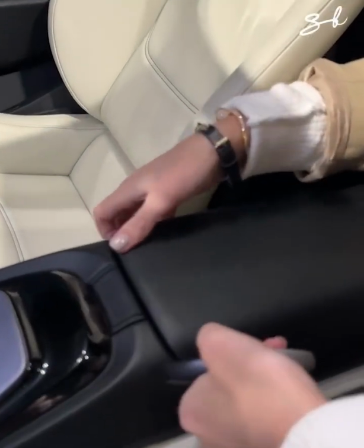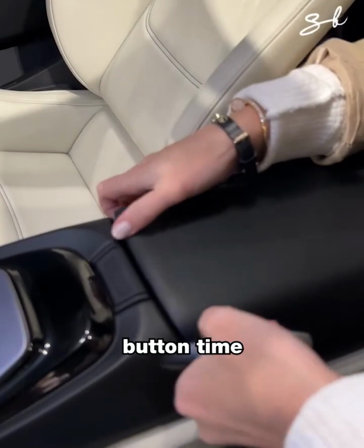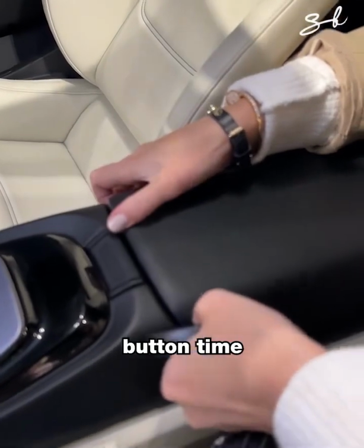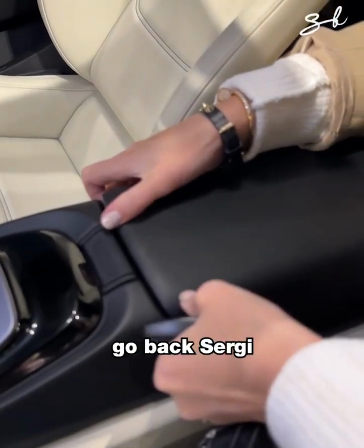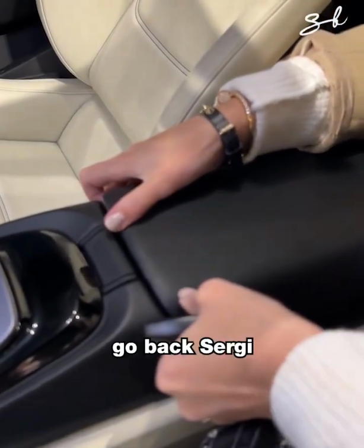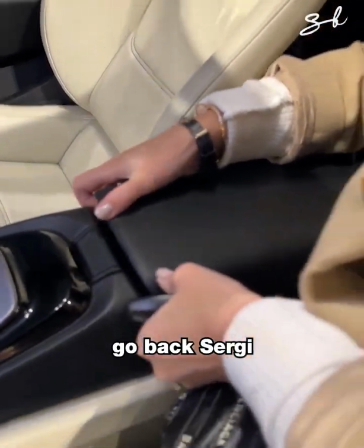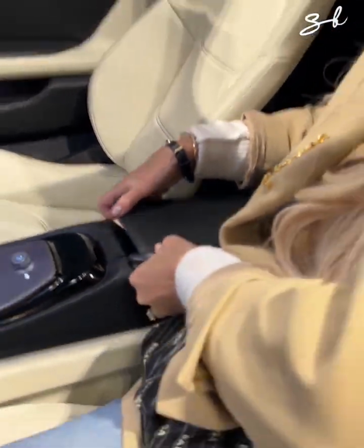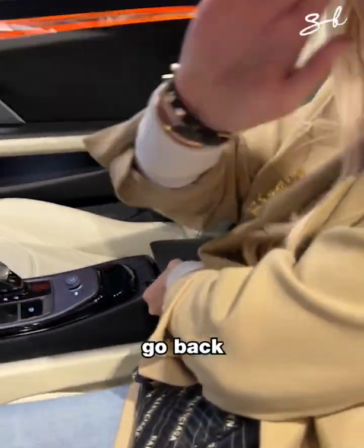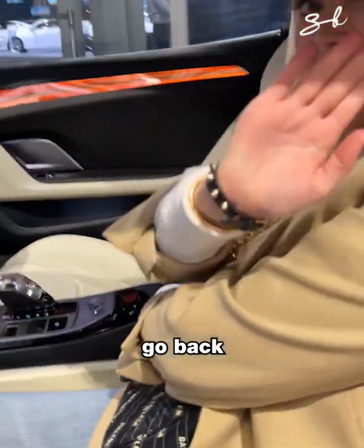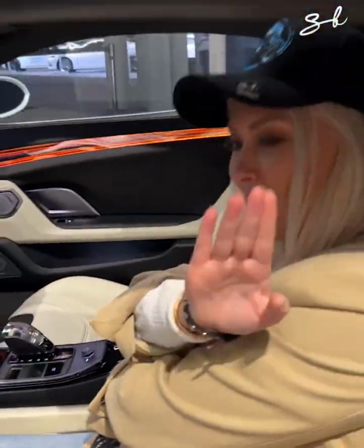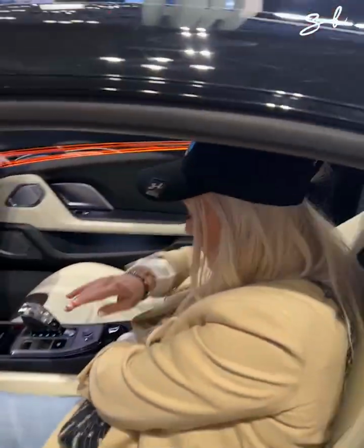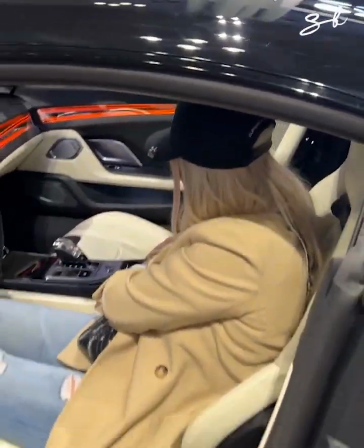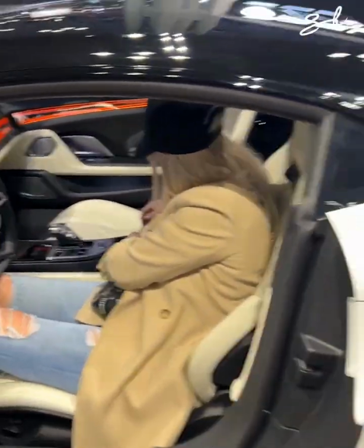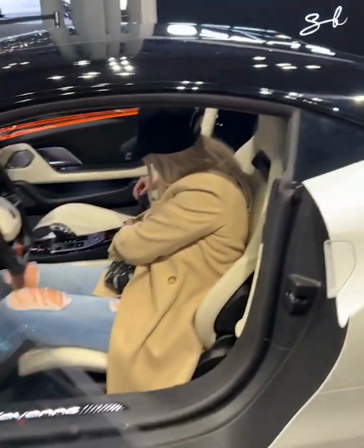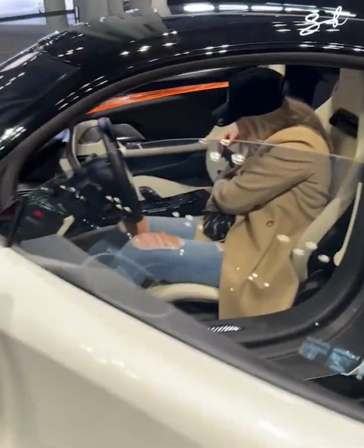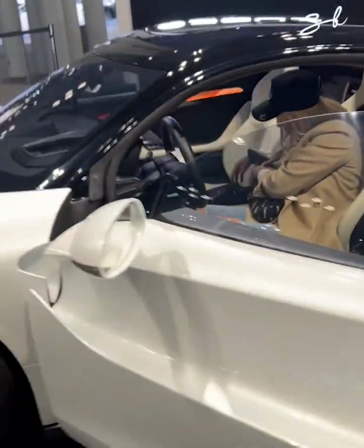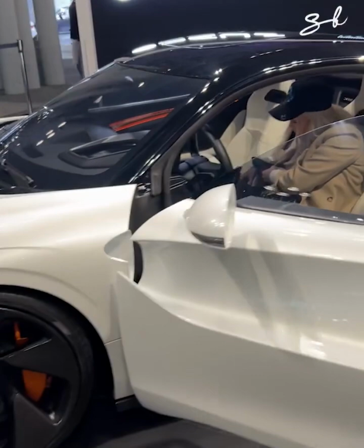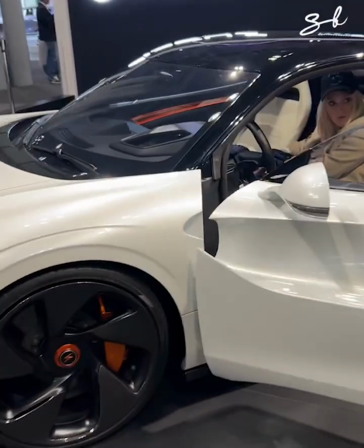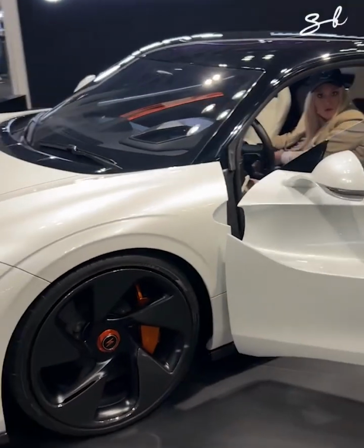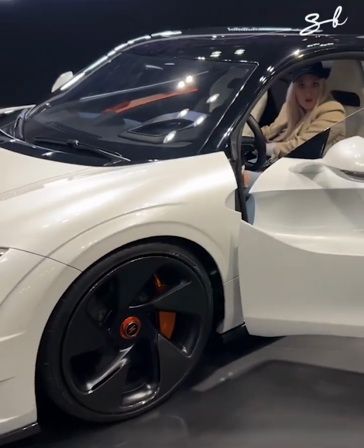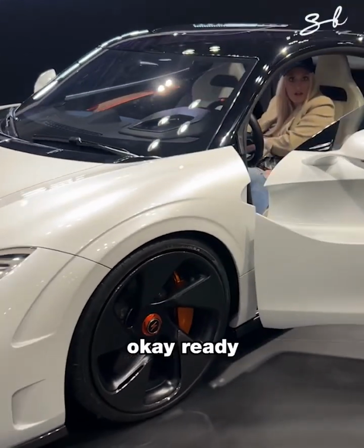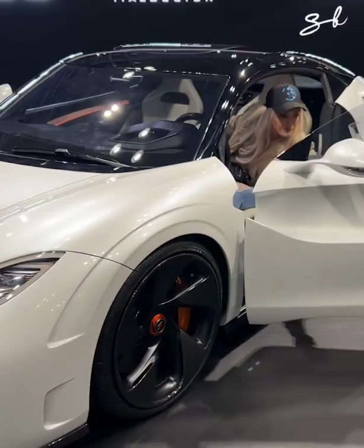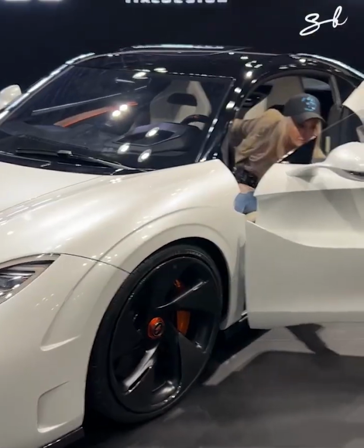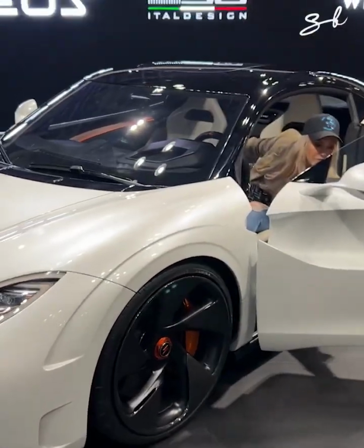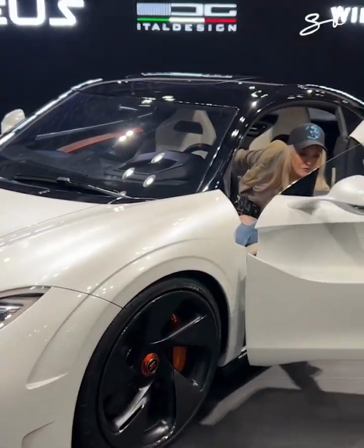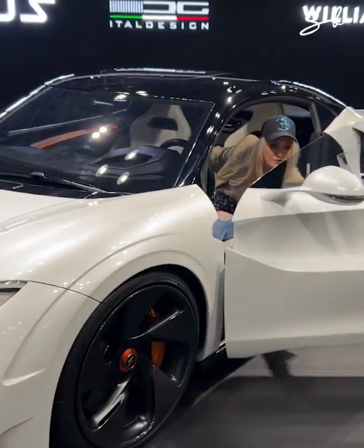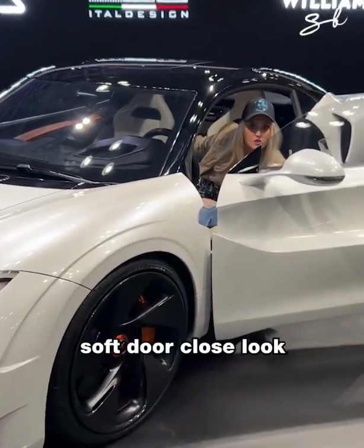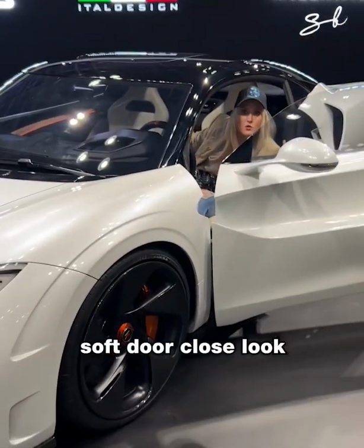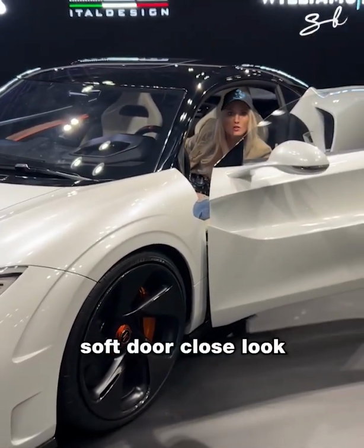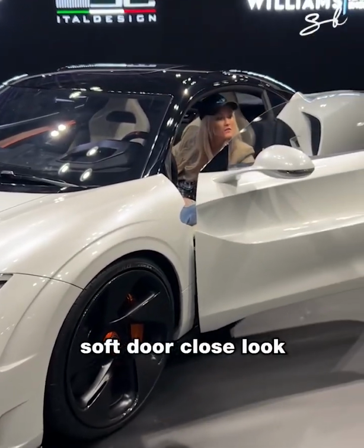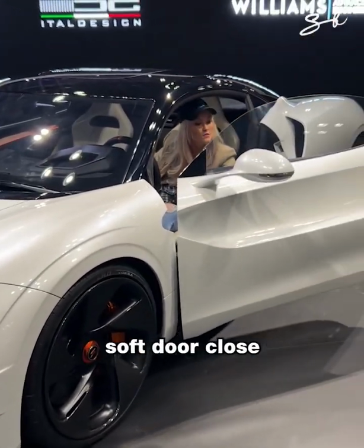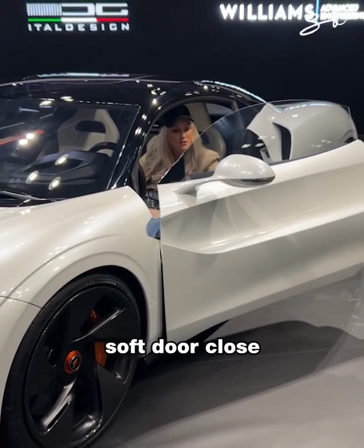Button time. Soft door closed — look at that.